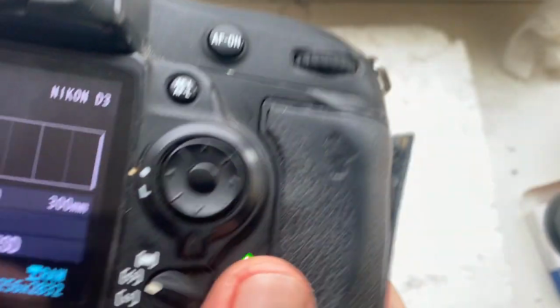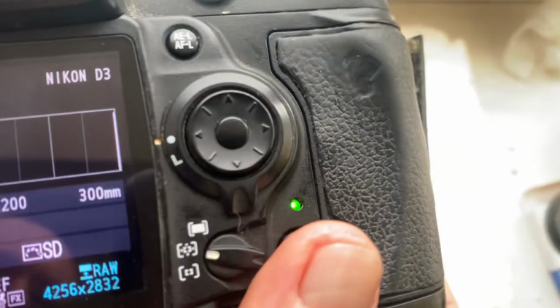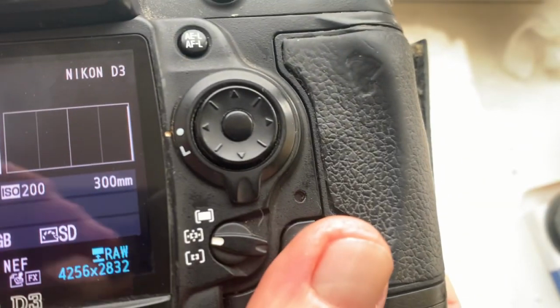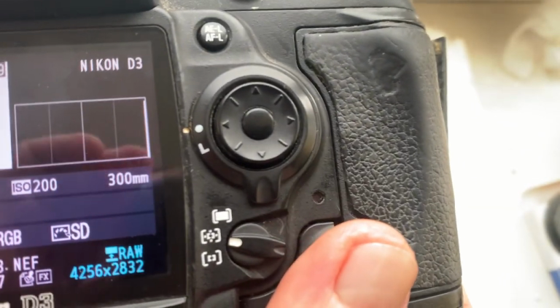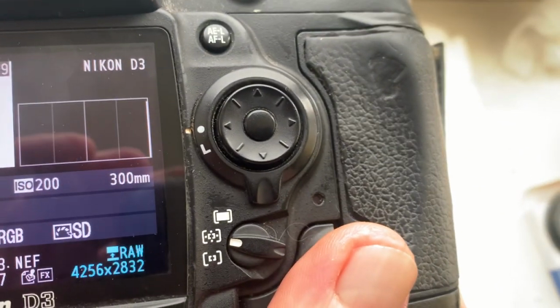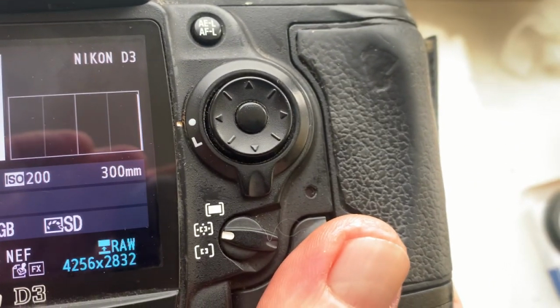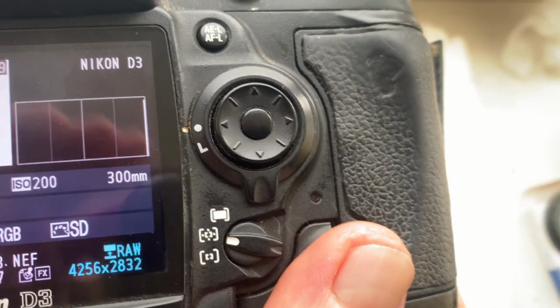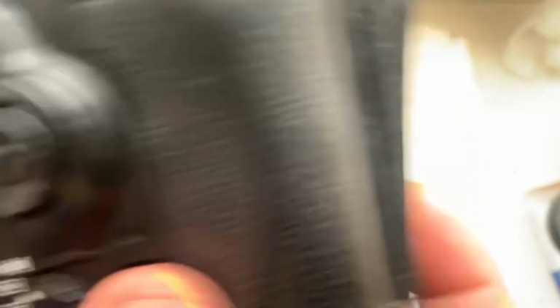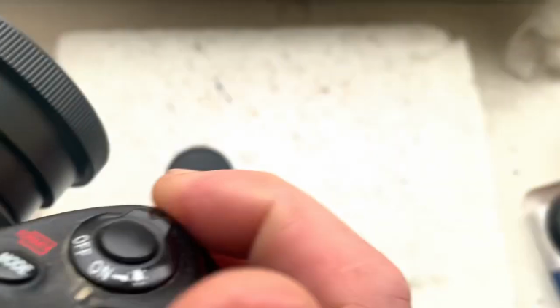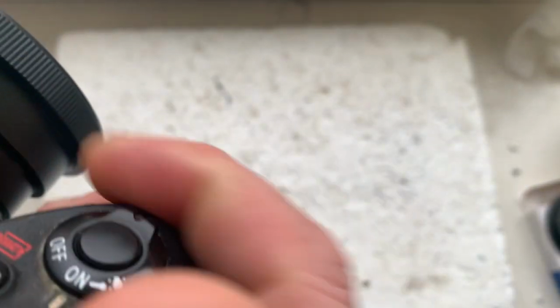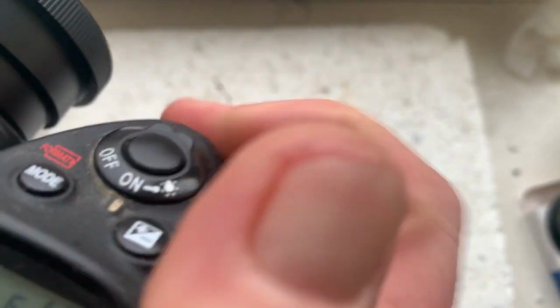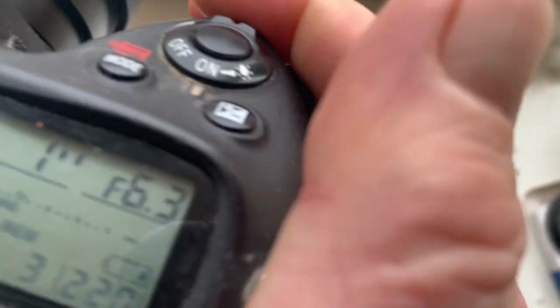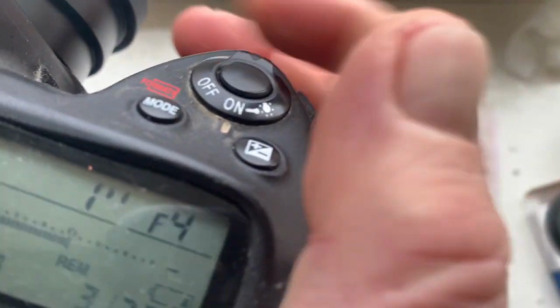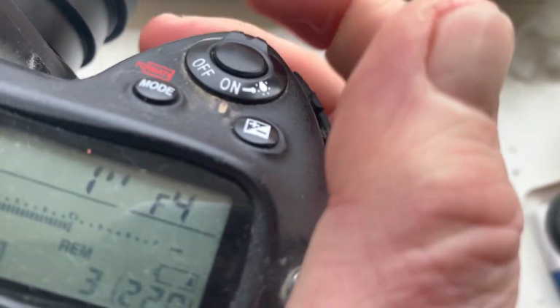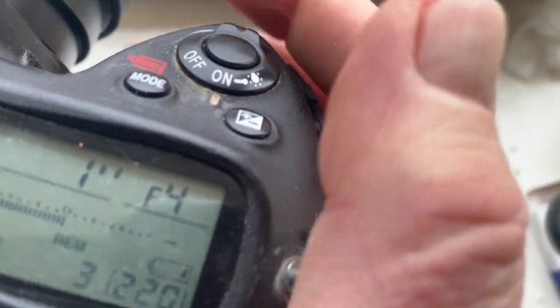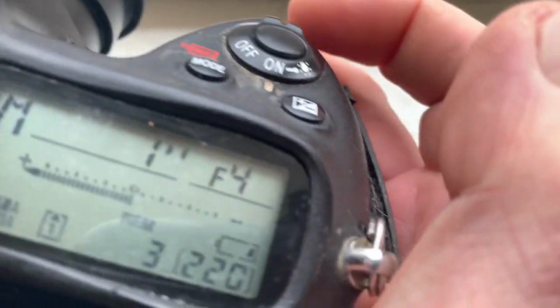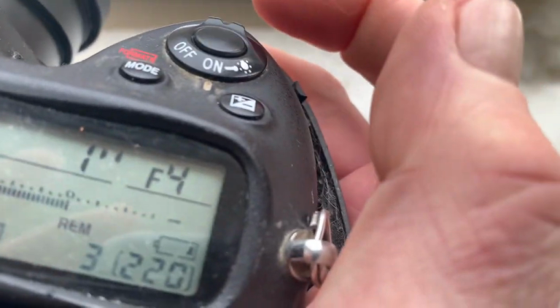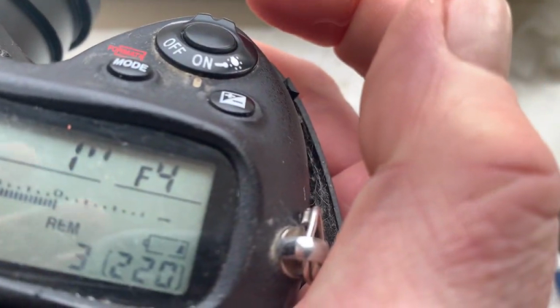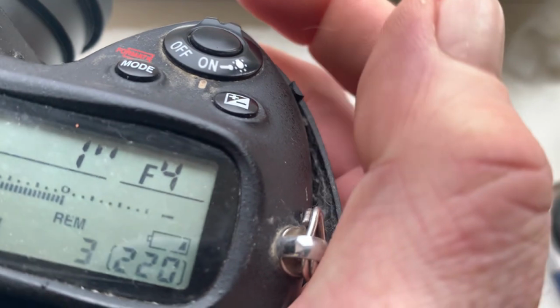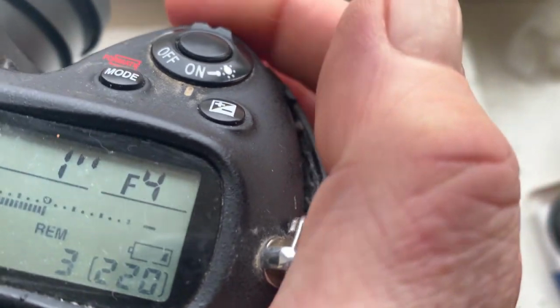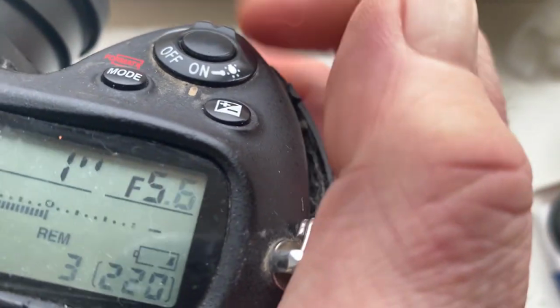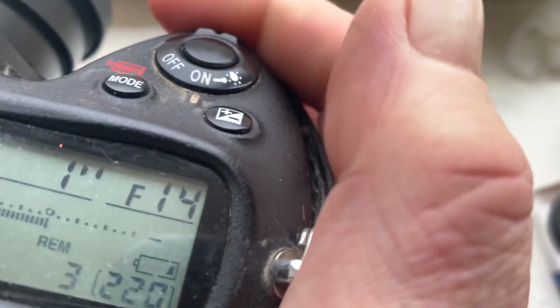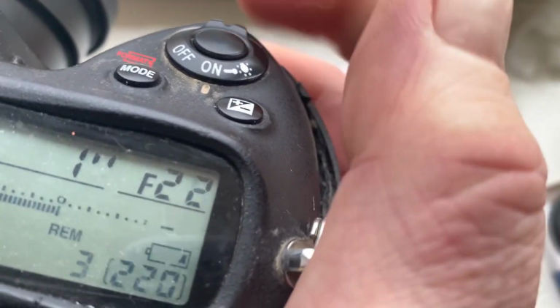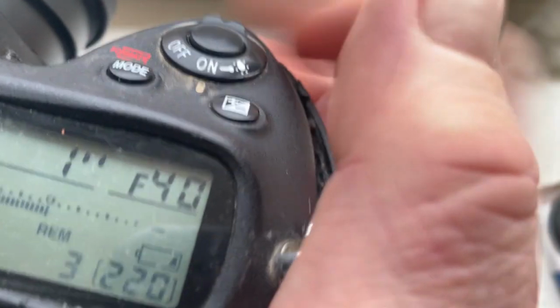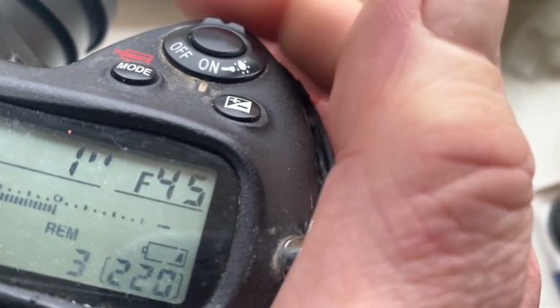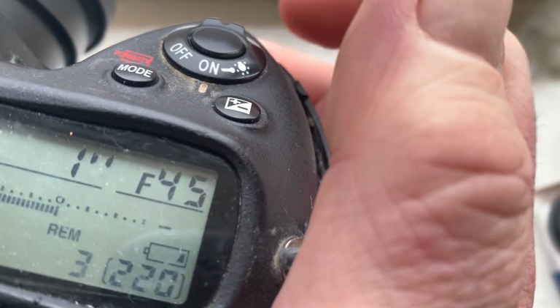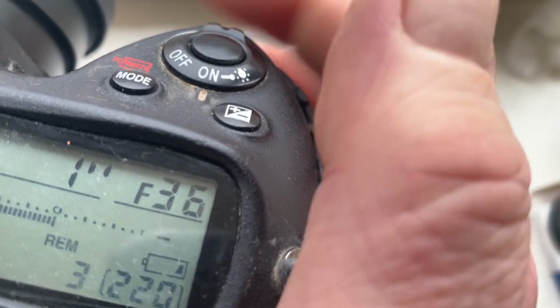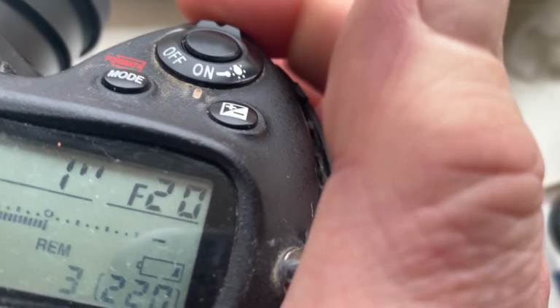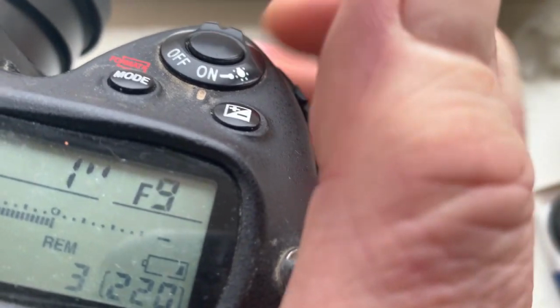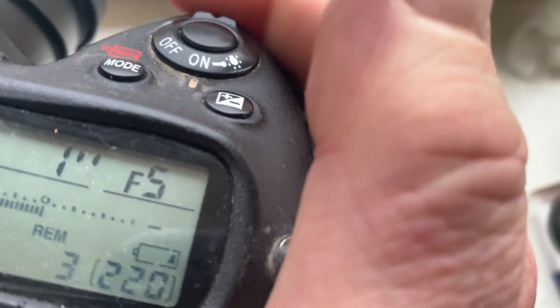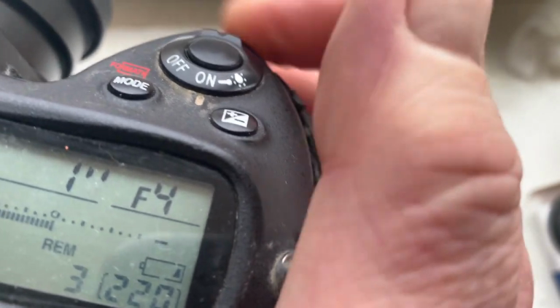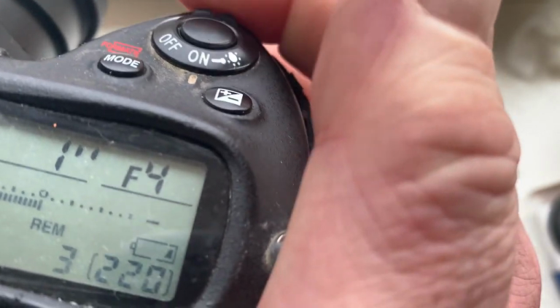The programmed focal length is 300 millimeters and aperture range from f/4 to f/45. Focus trap.